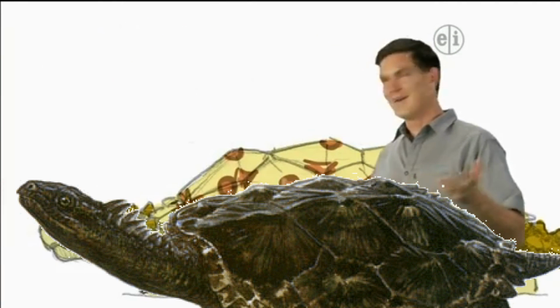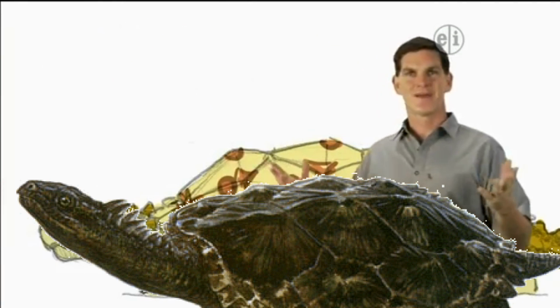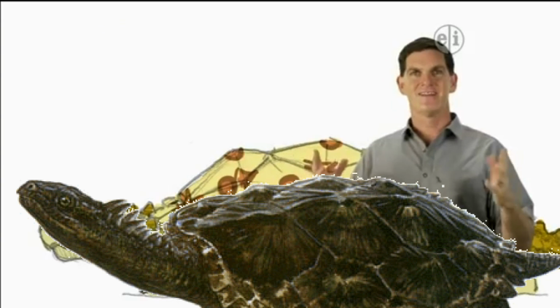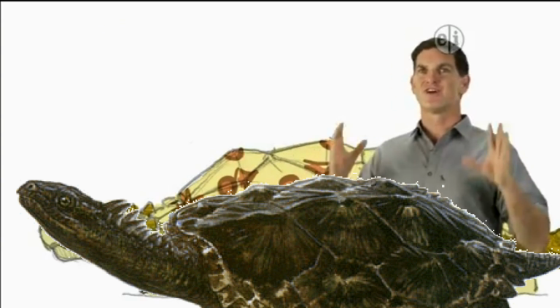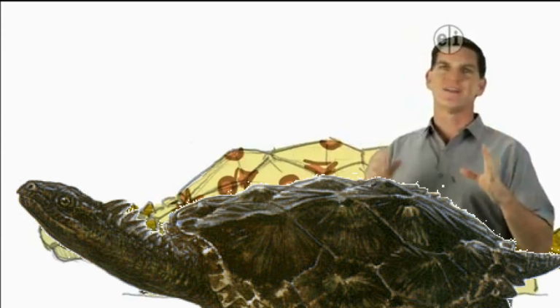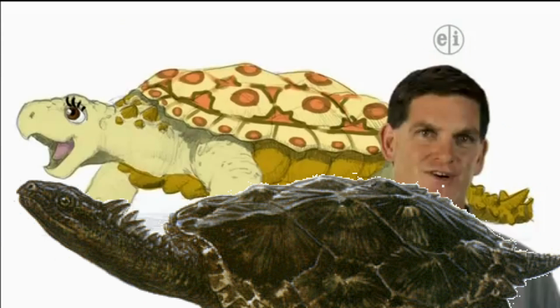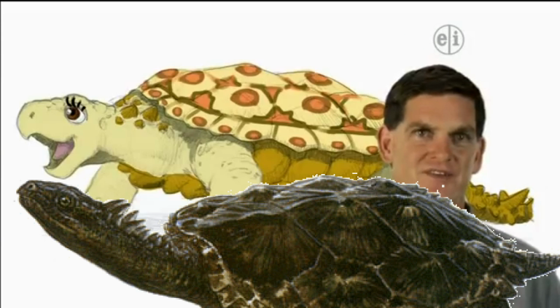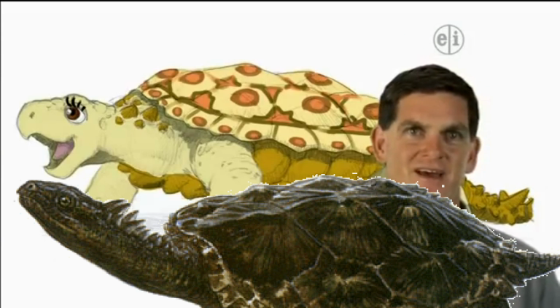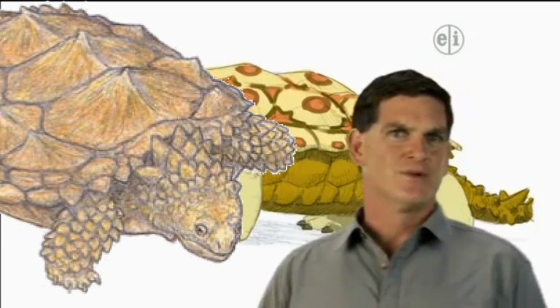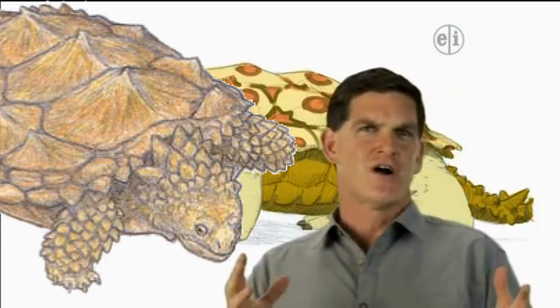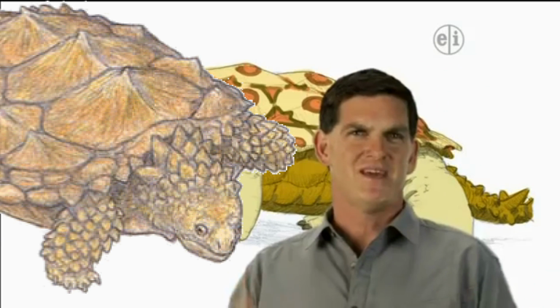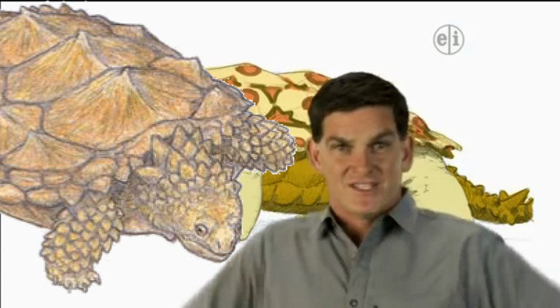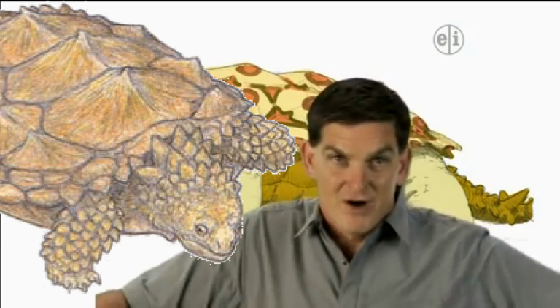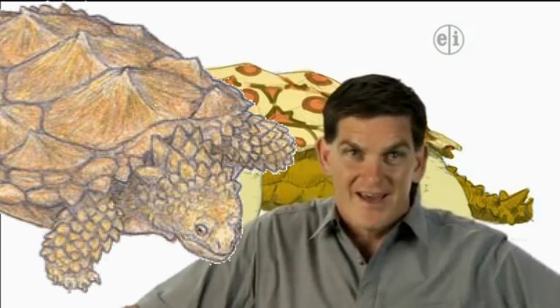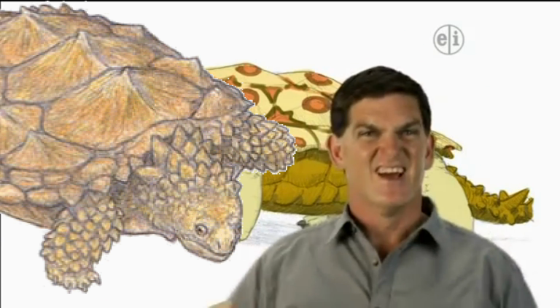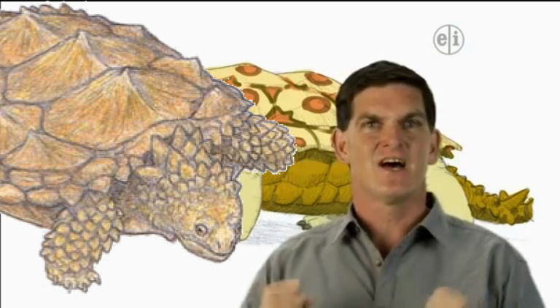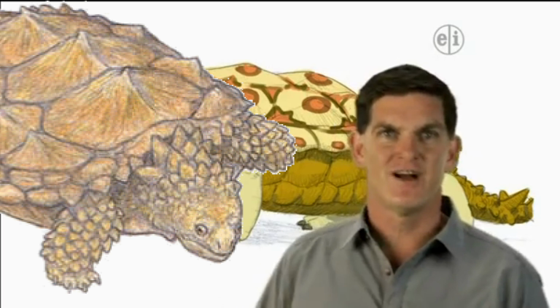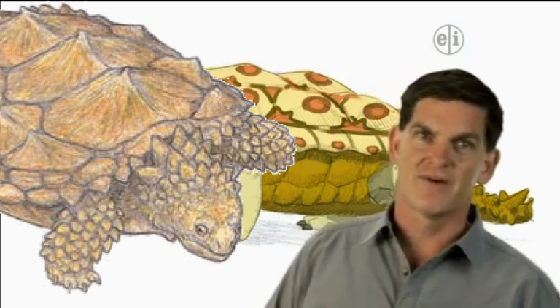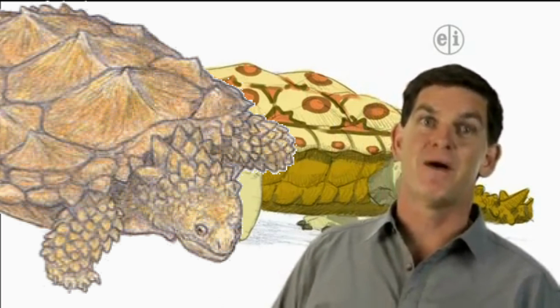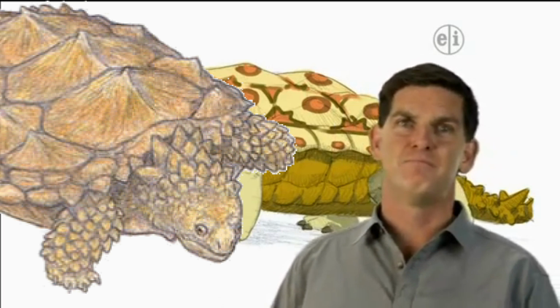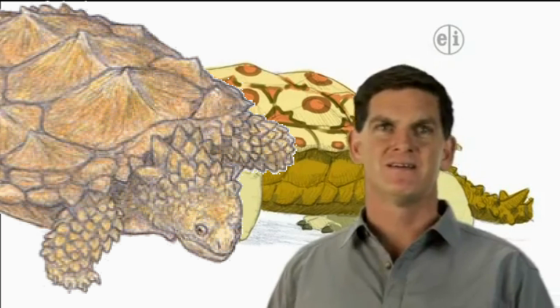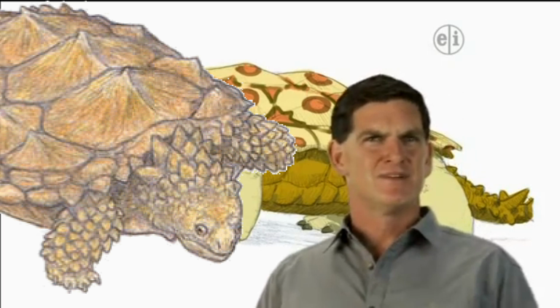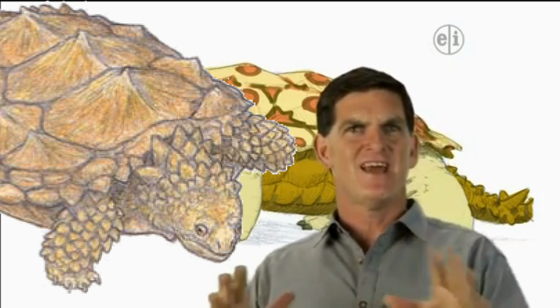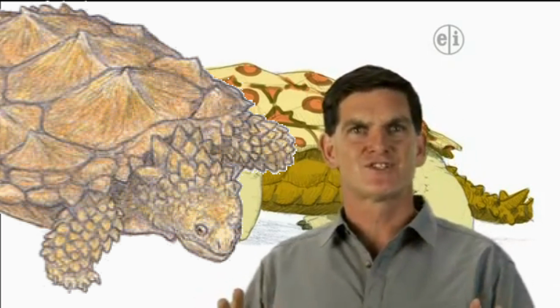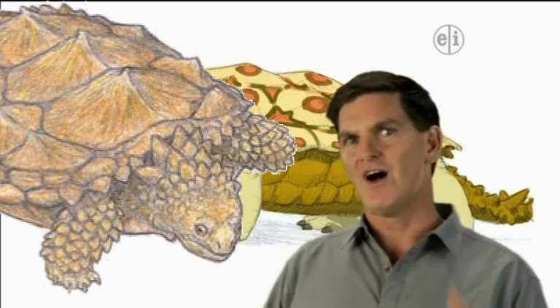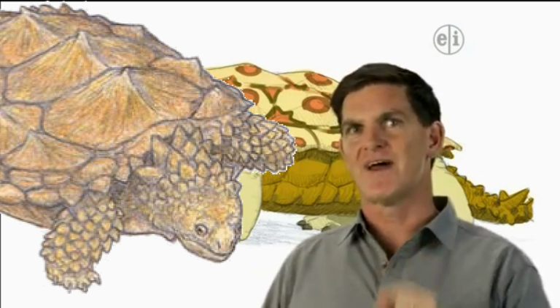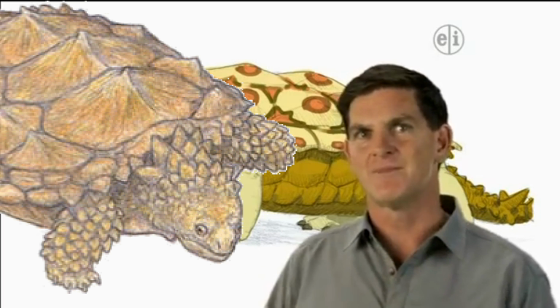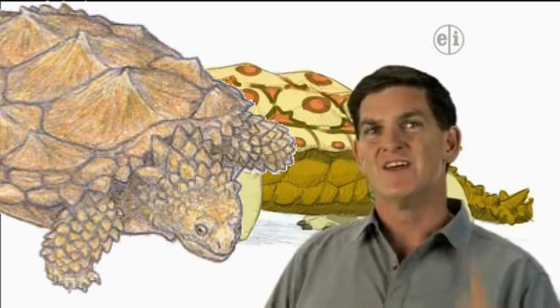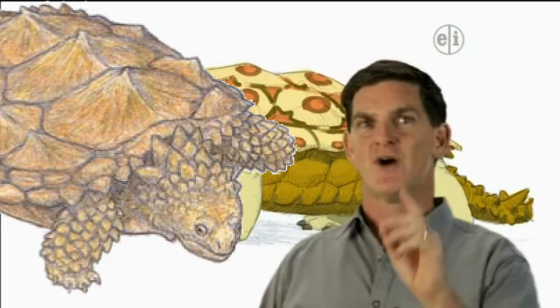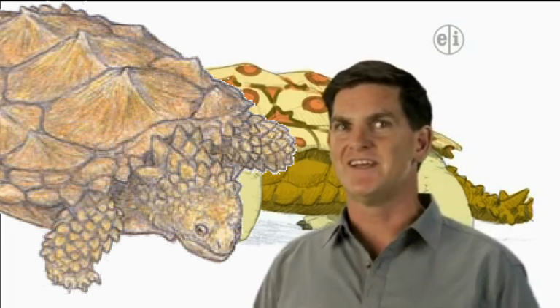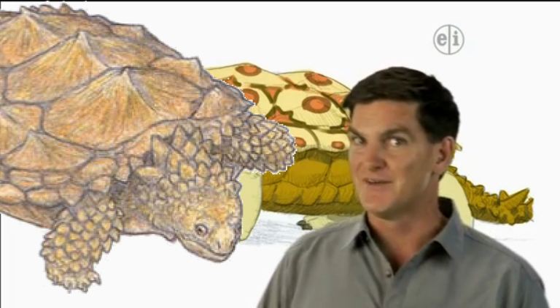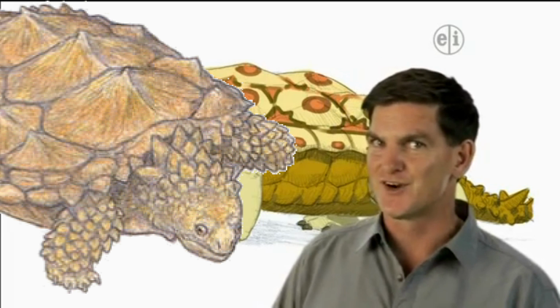Yeah, Proganocheles looks a lot like turtles living today, with a strong beak, sprawled legs, and a tough shell covering its back and belly. But this ancient turtle also had something that you don't see in any living turtles.